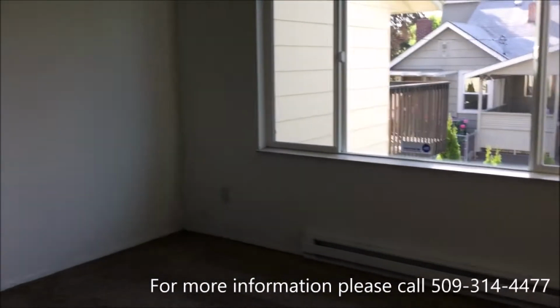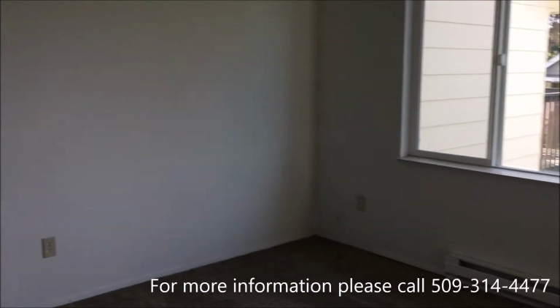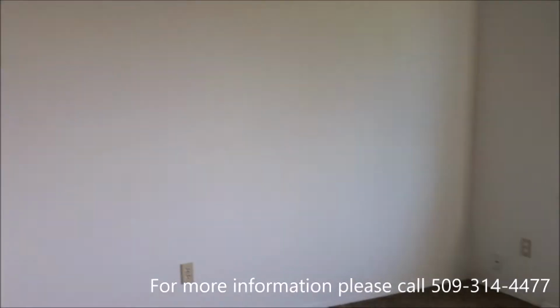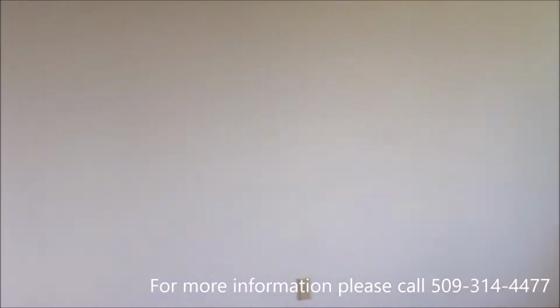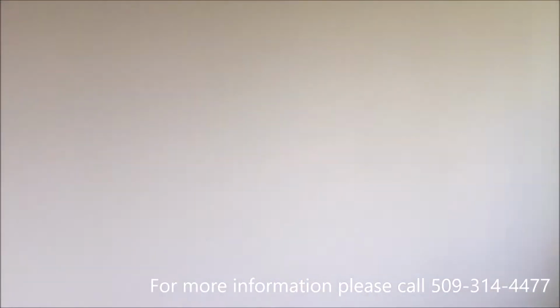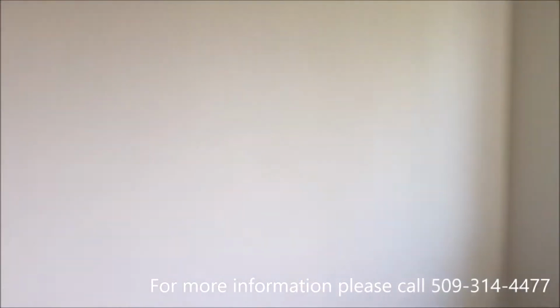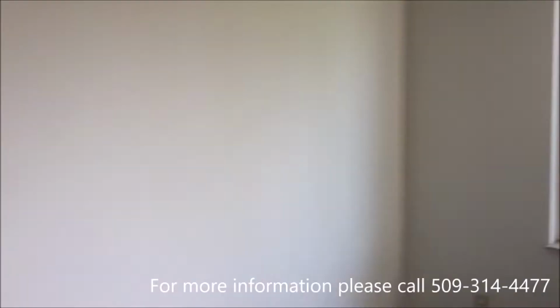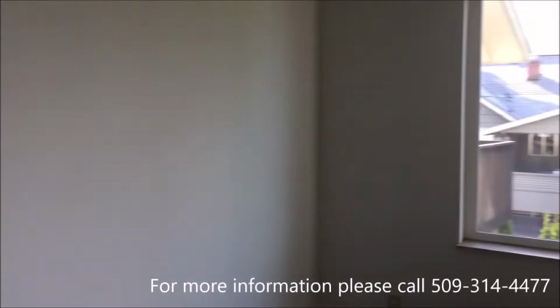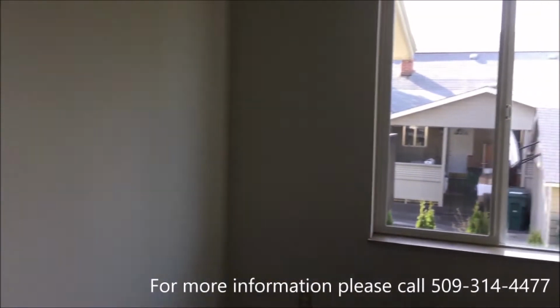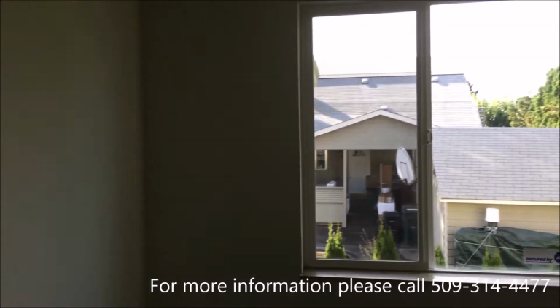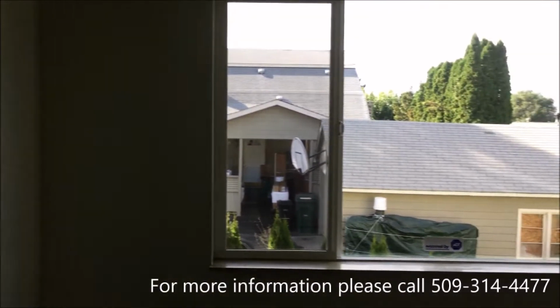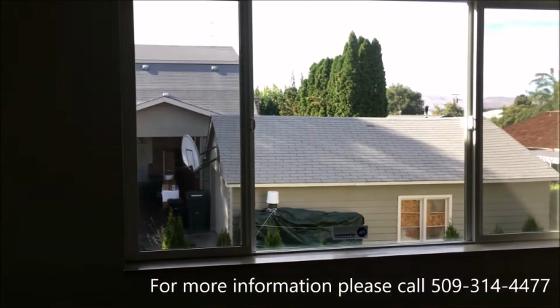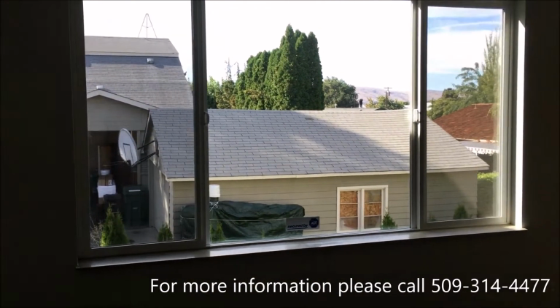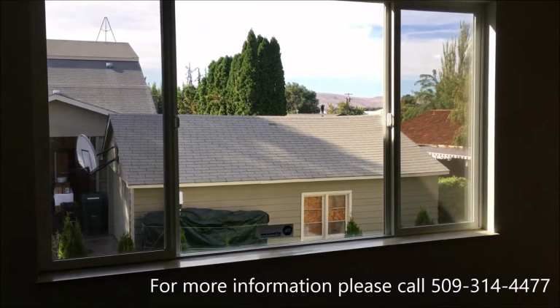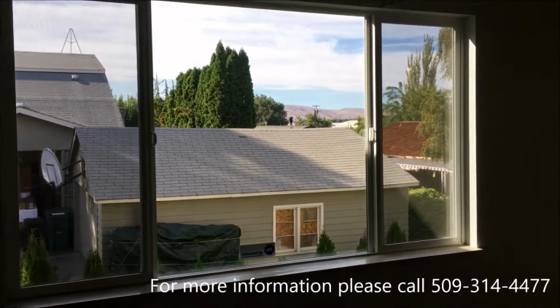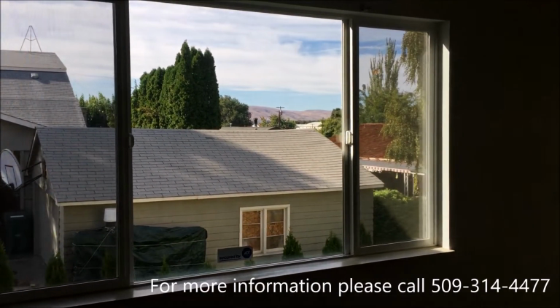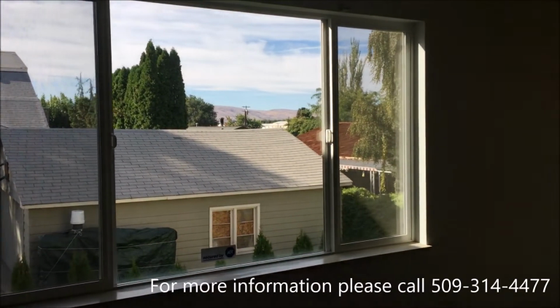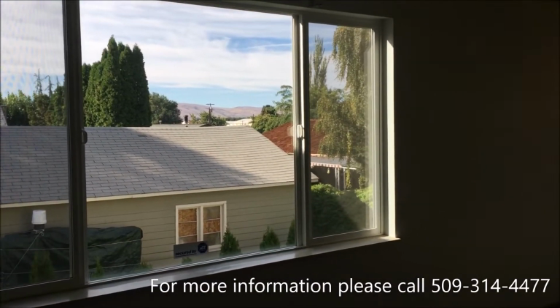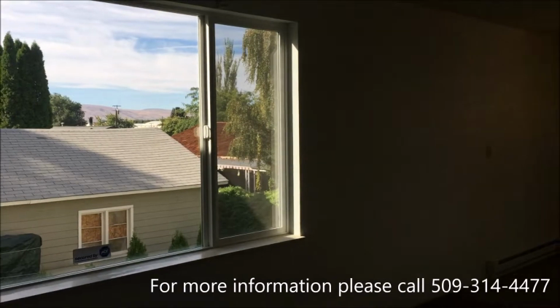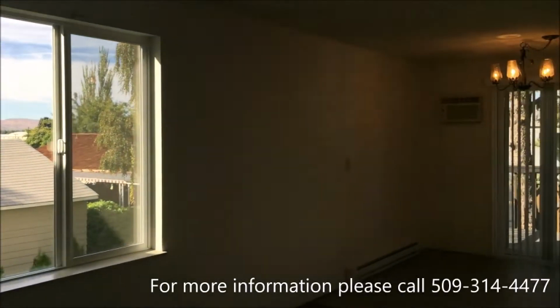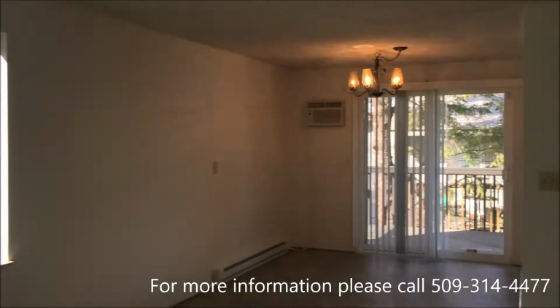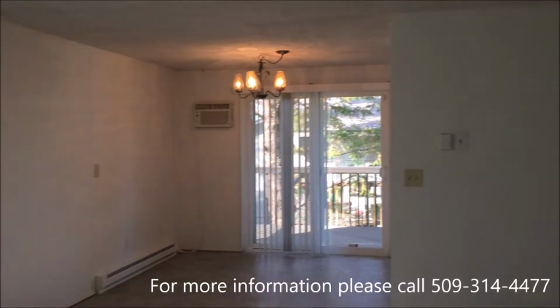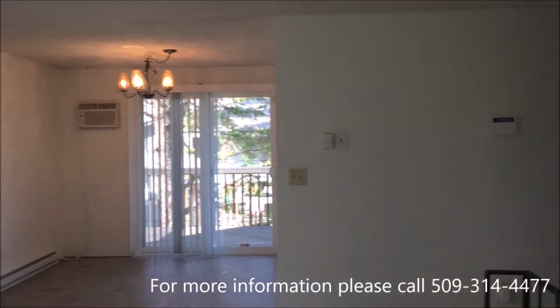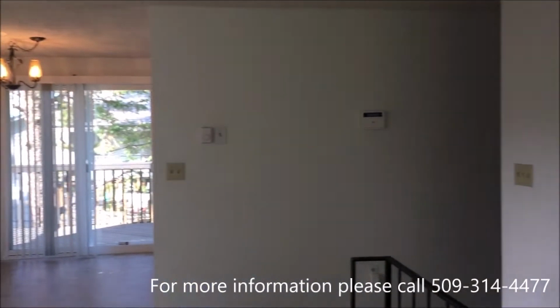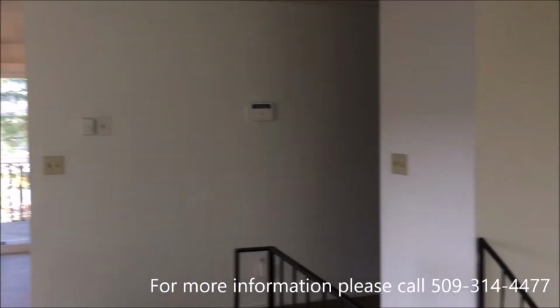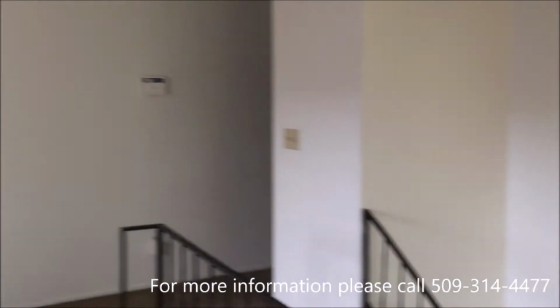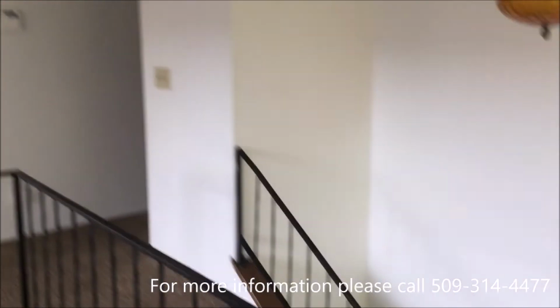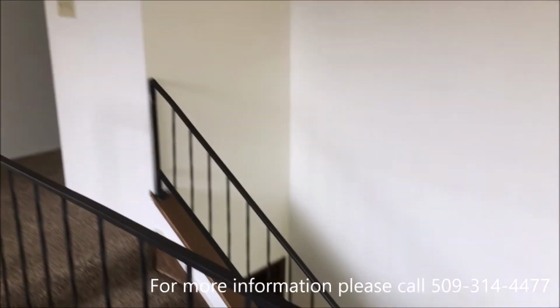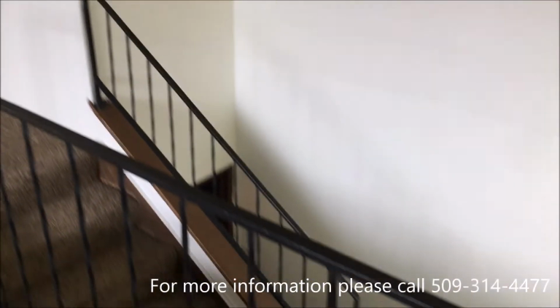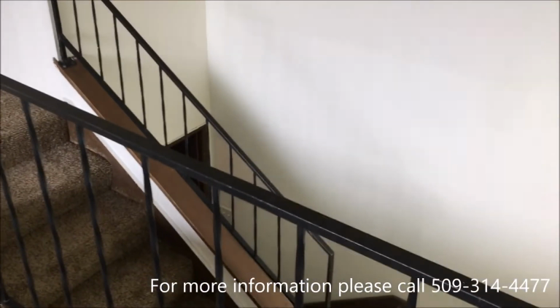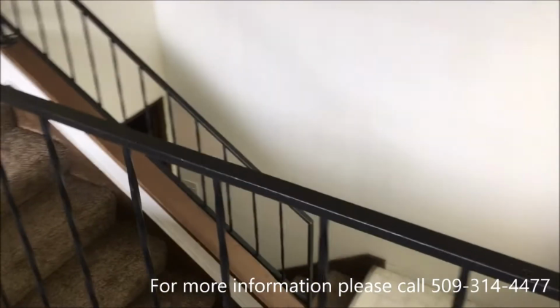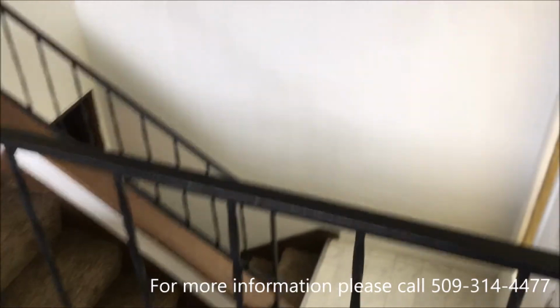We are currently standing in the living room. We have a huge window — that is where we just came in from.